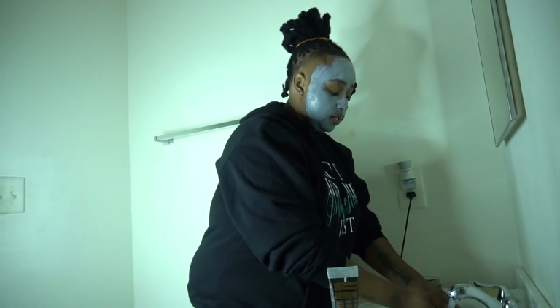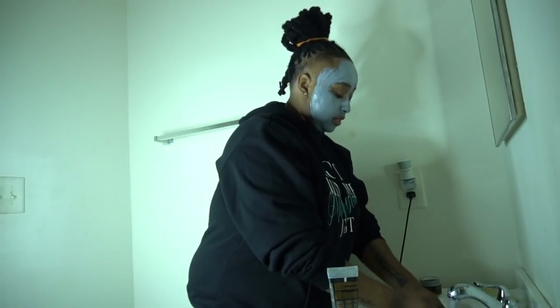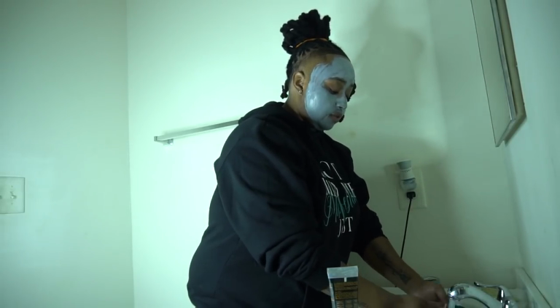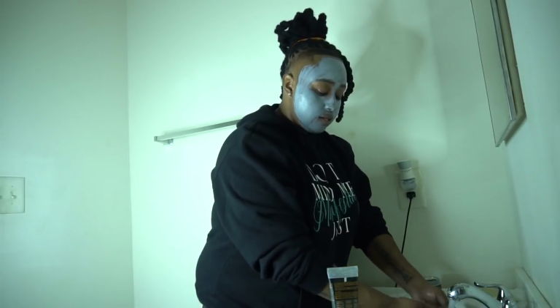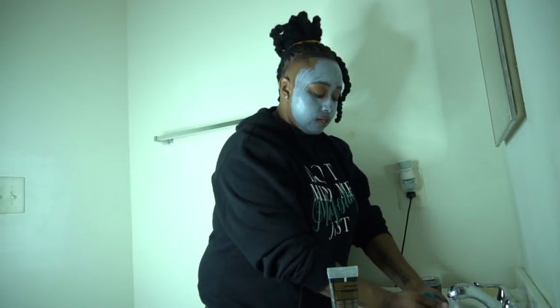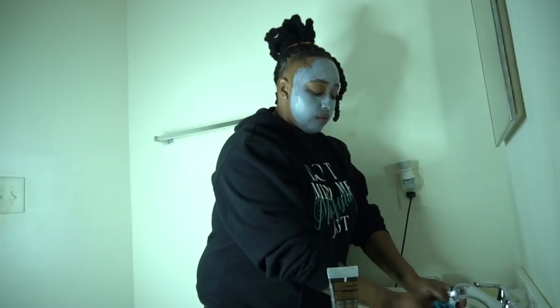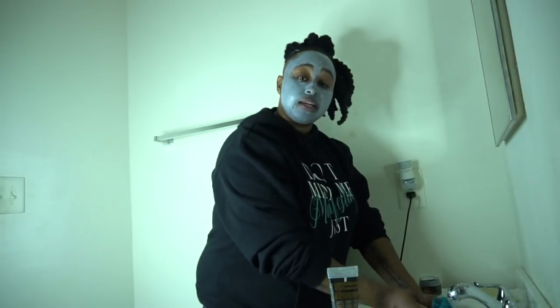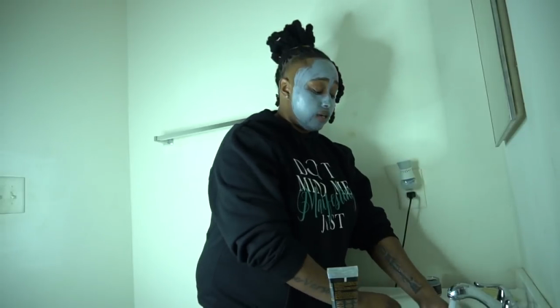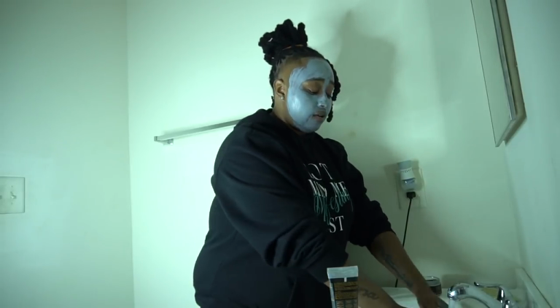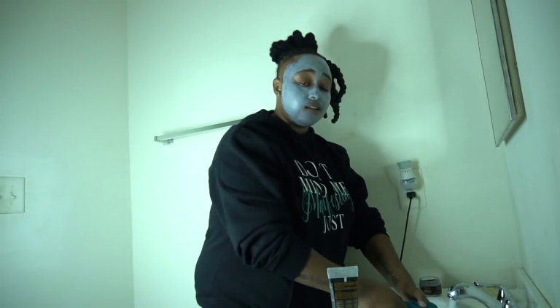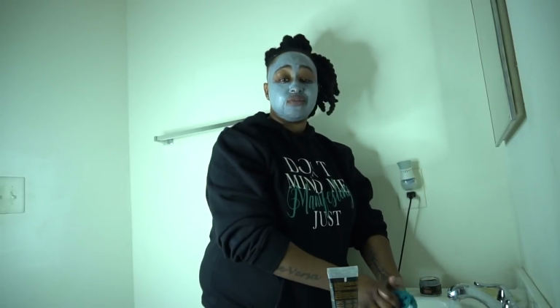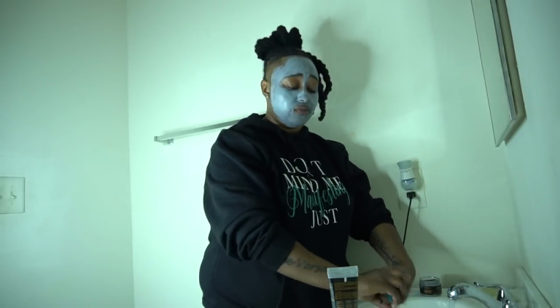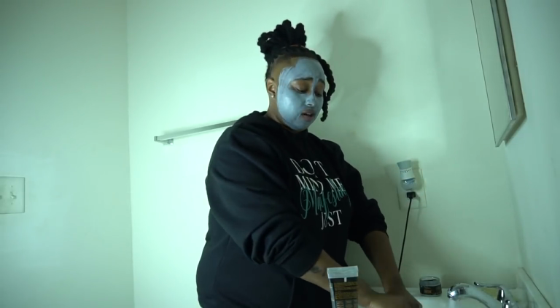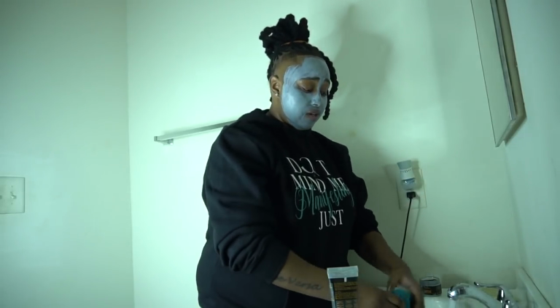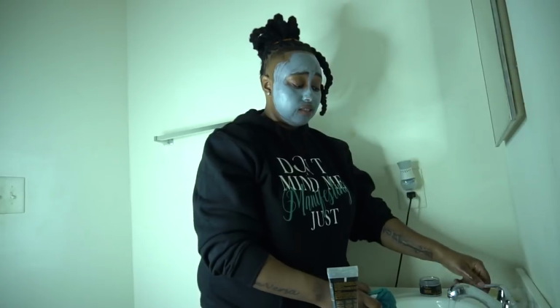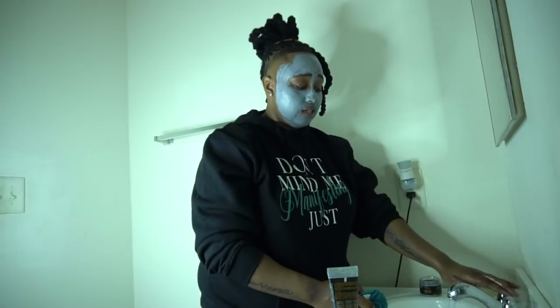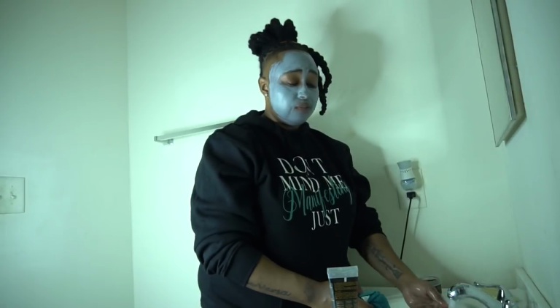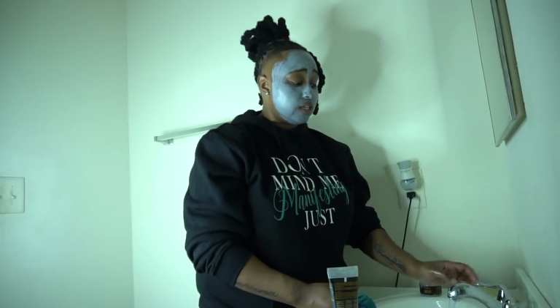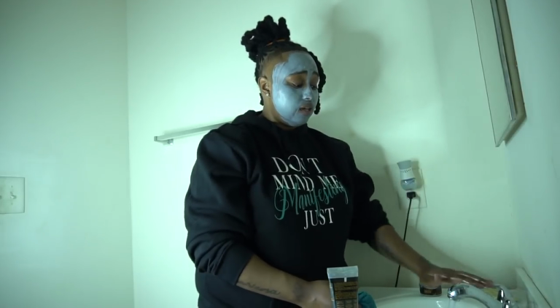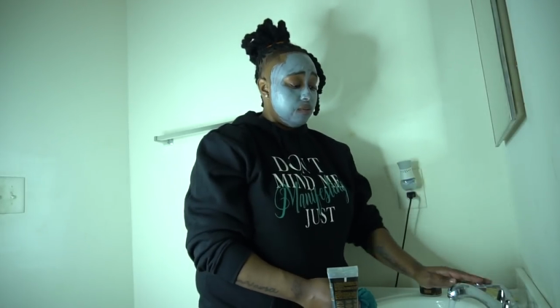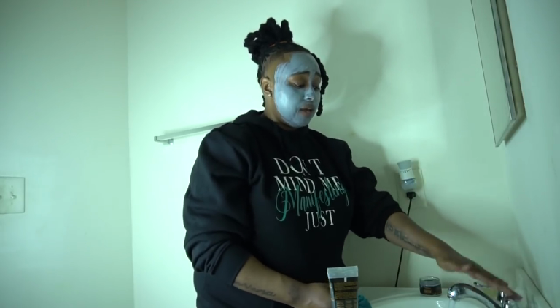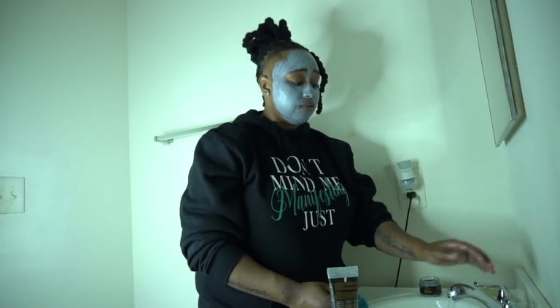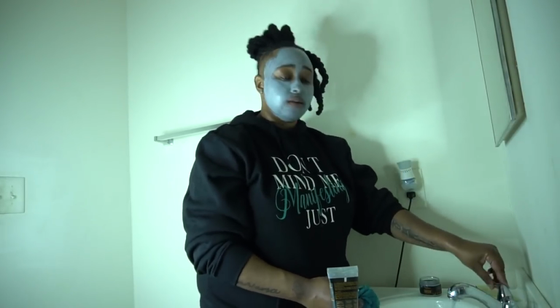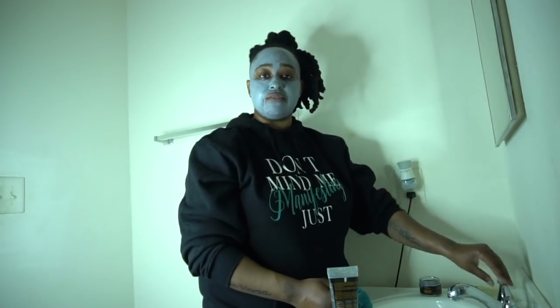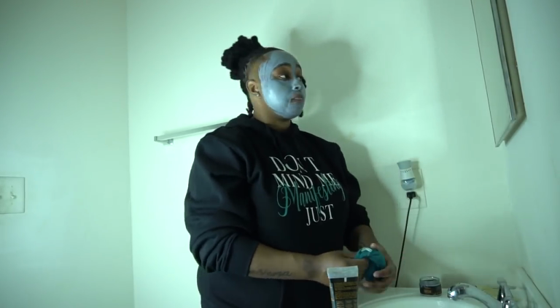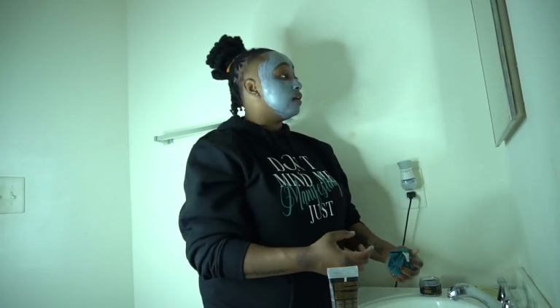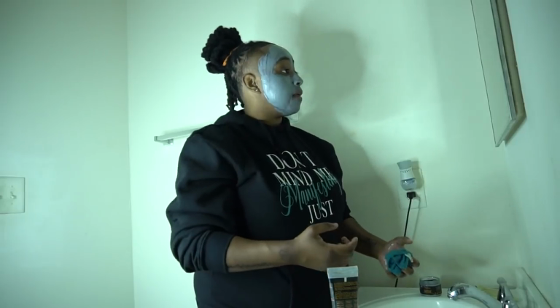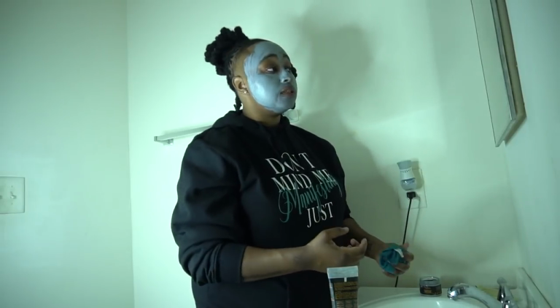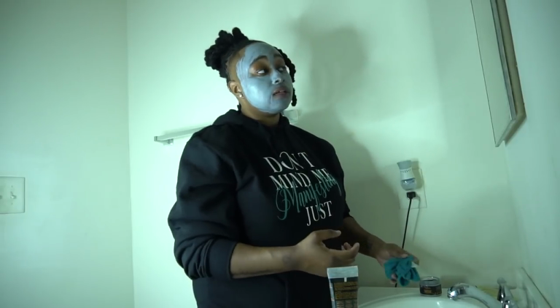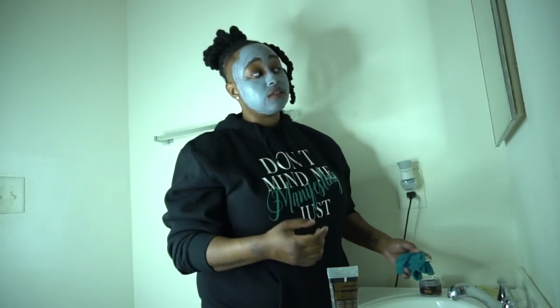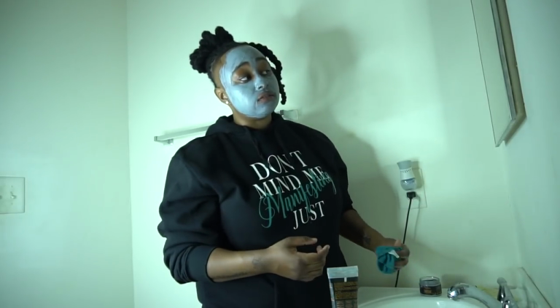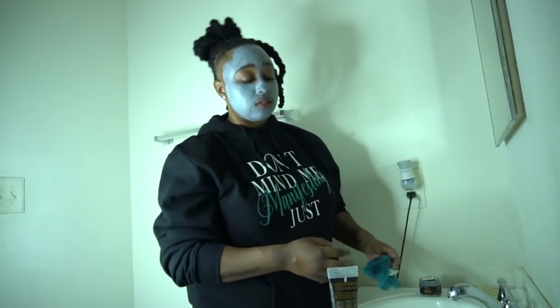We're gonna see how this turns out. Hopefully y'all are enjoying the voiceover part, because honestly this is kind of boring to me. But y'all have been asking for this, and I'll be real — I just started this skincare routine.